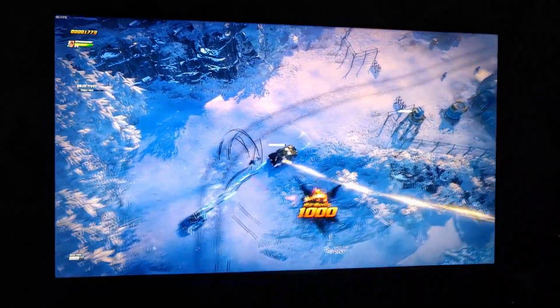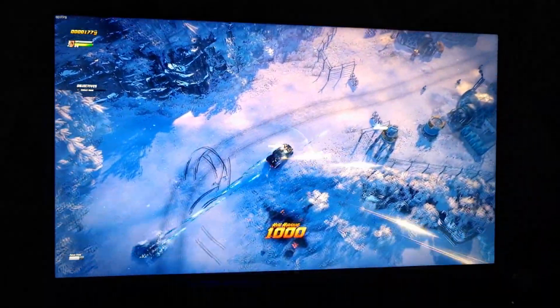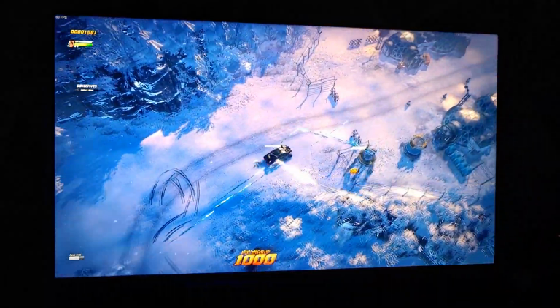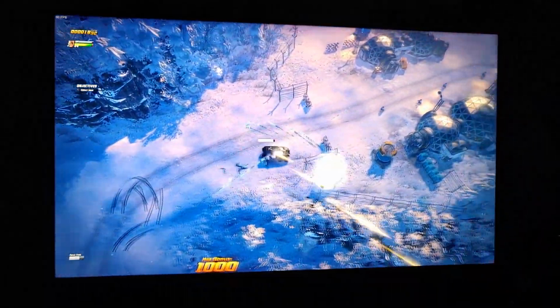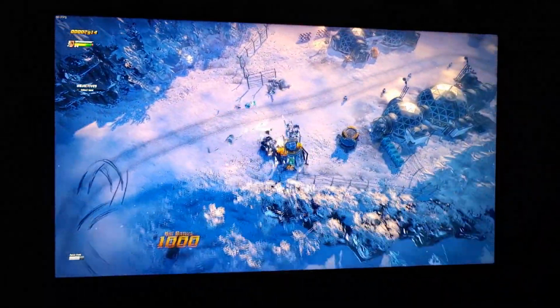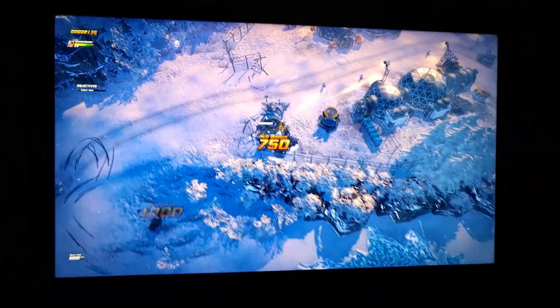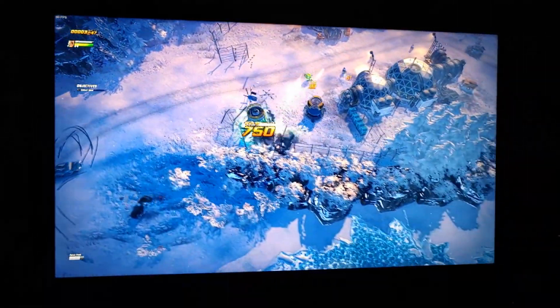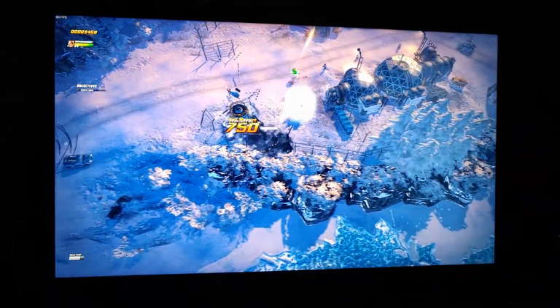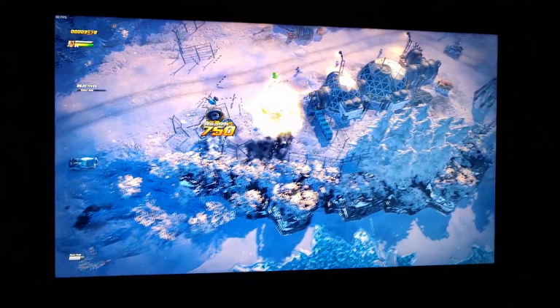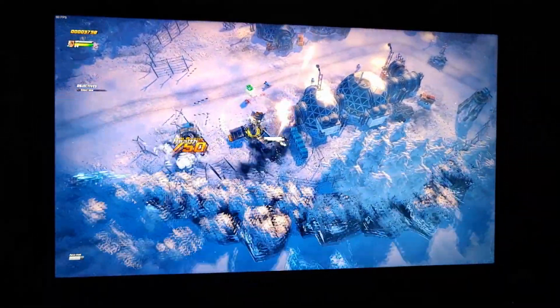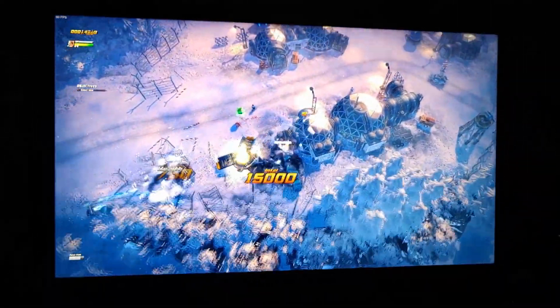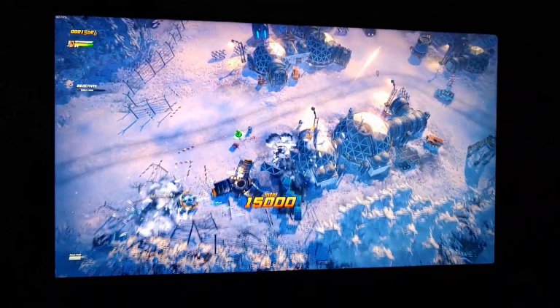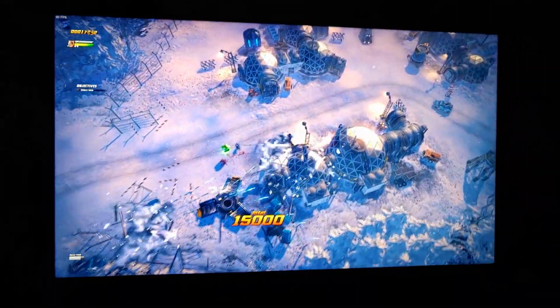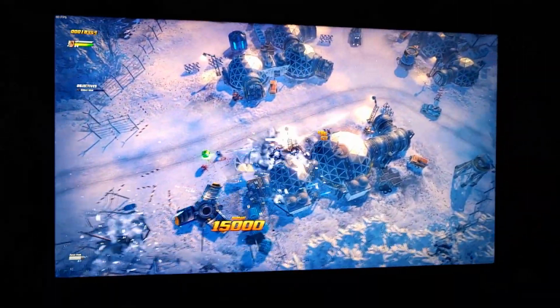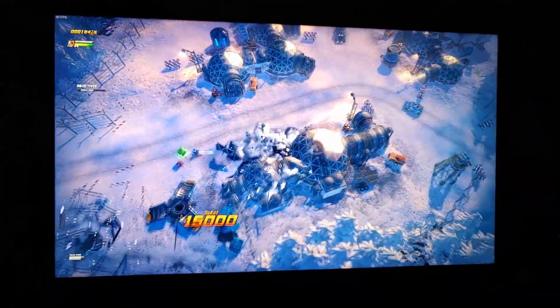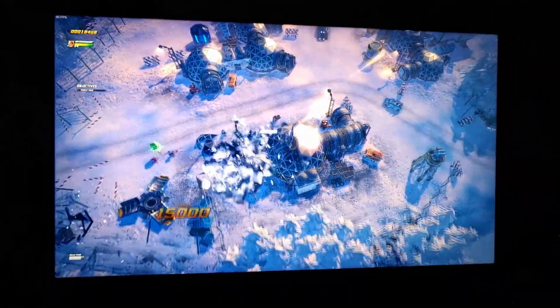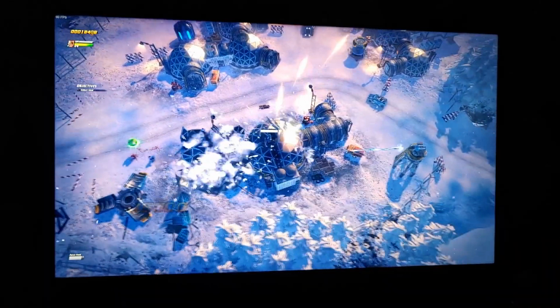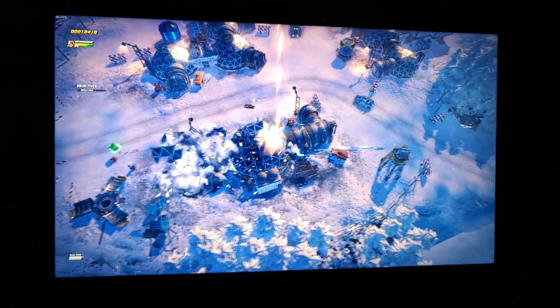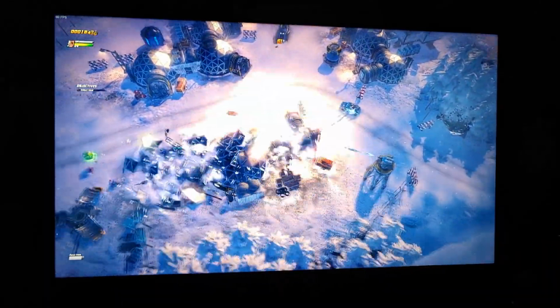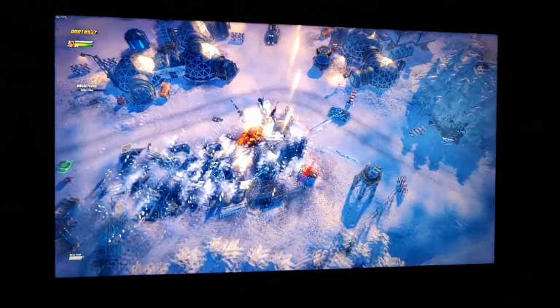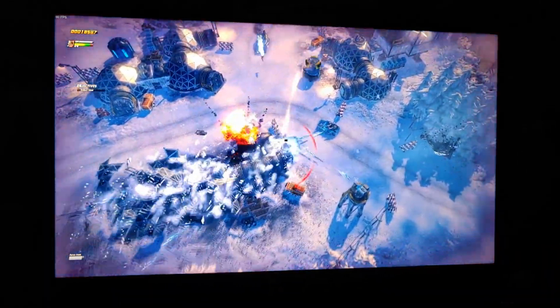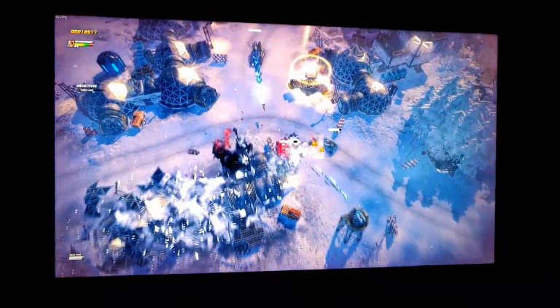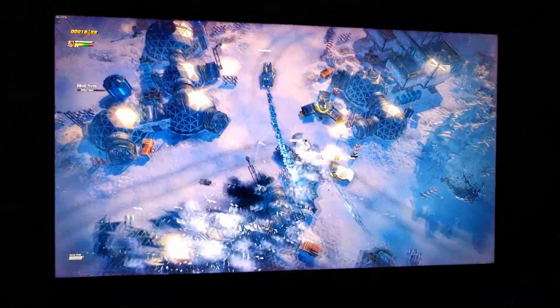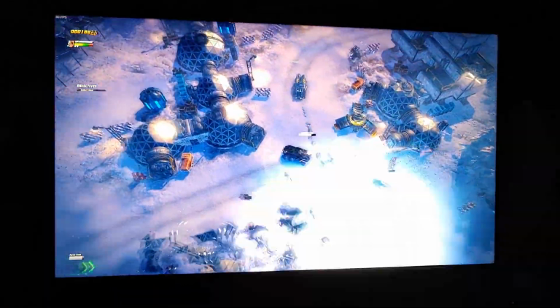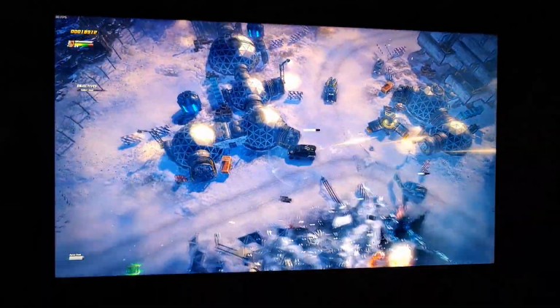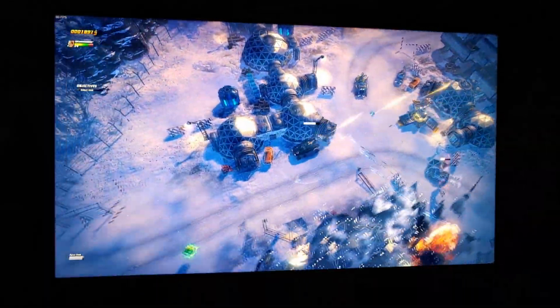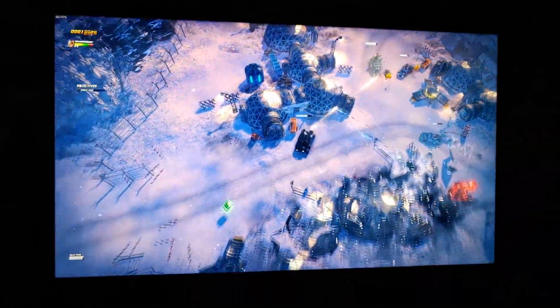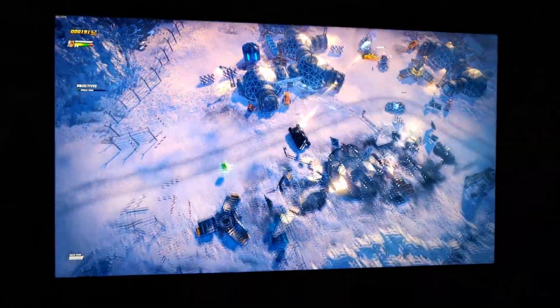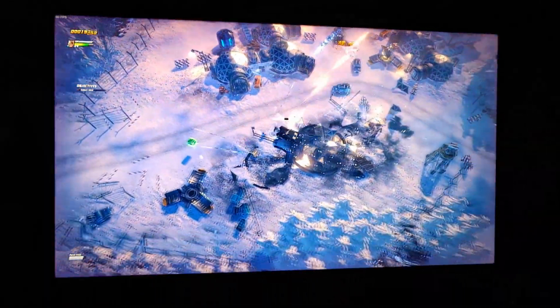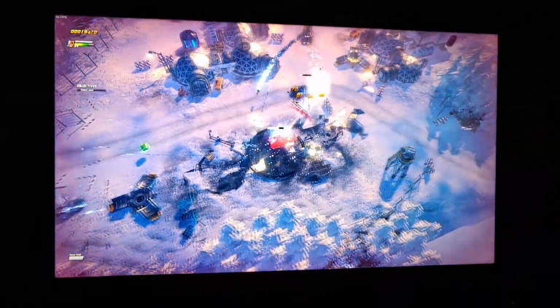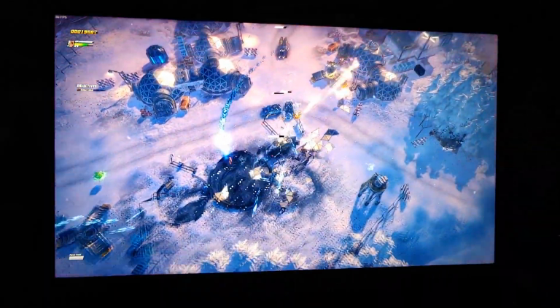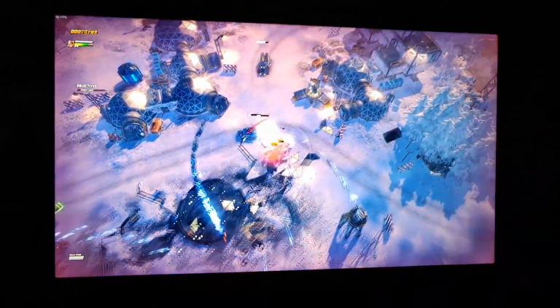The TV does quite well outside of game mode, if you don't mind the lower responsiveness. In the end, this might be a TV marketed towards gamers, but in my opinion, it's better suited for watching video.